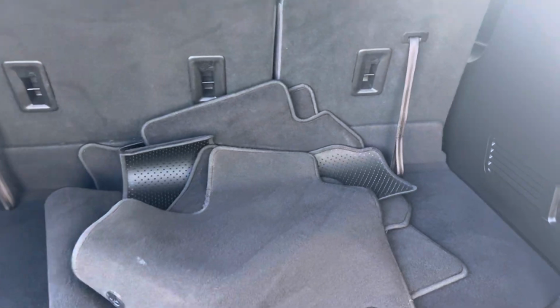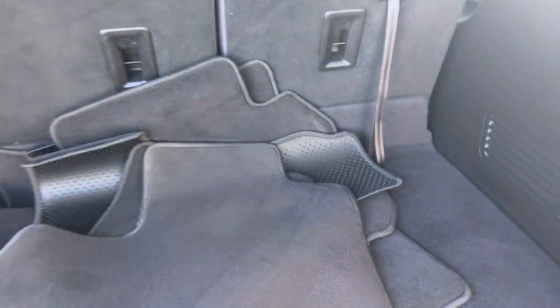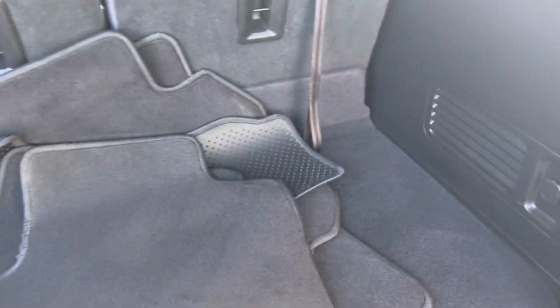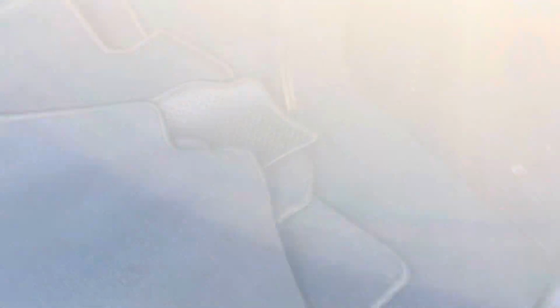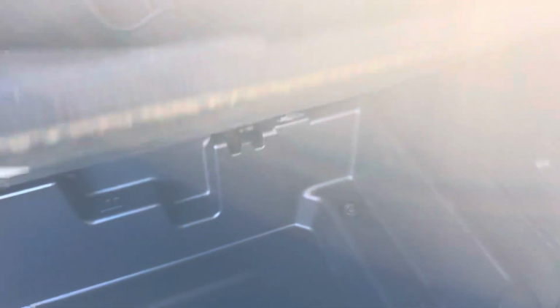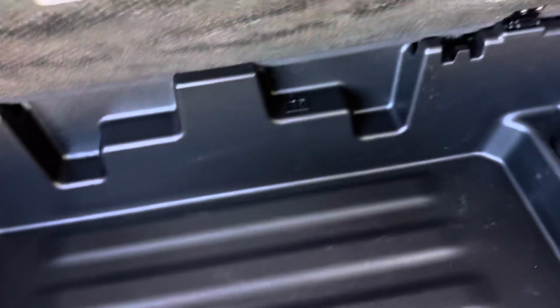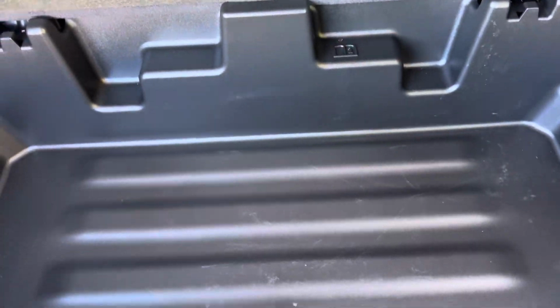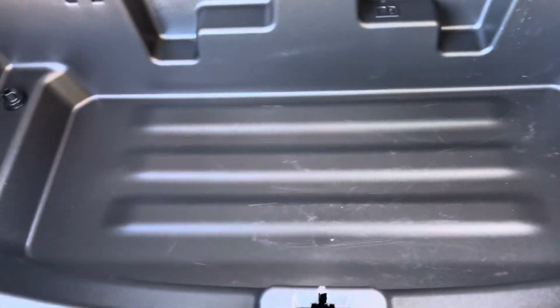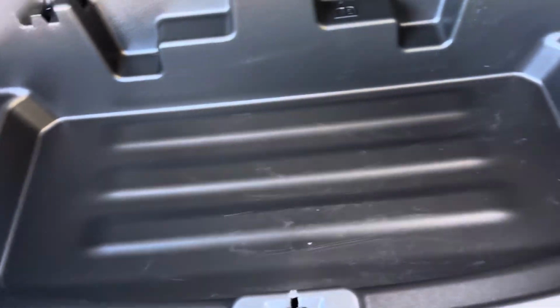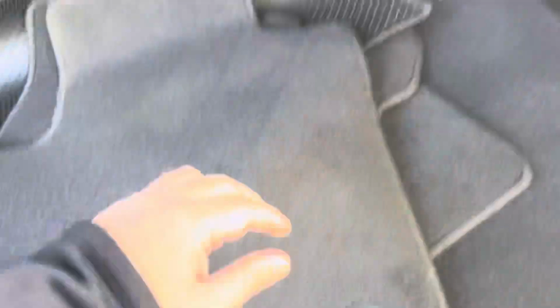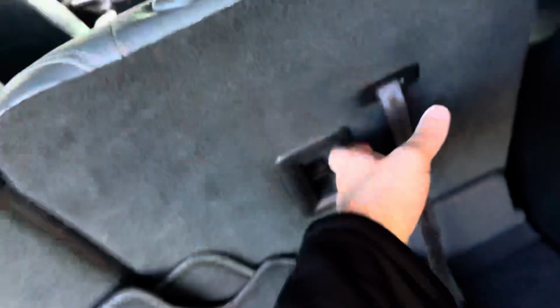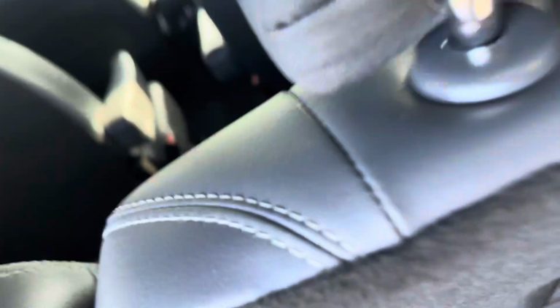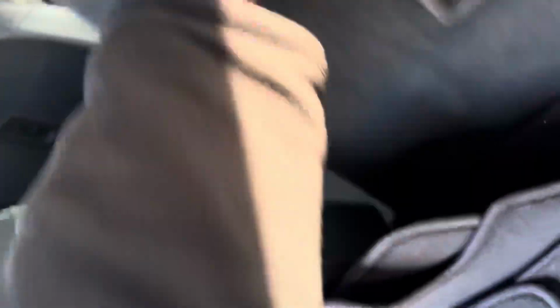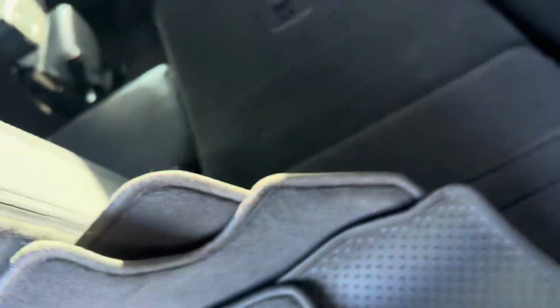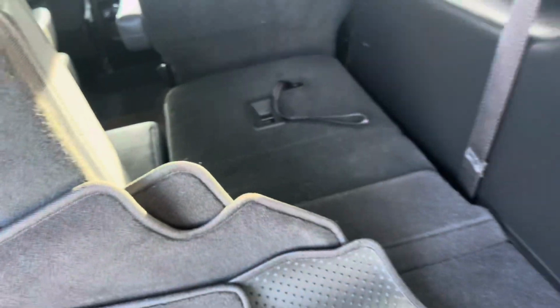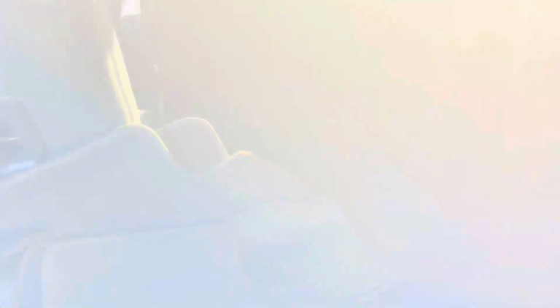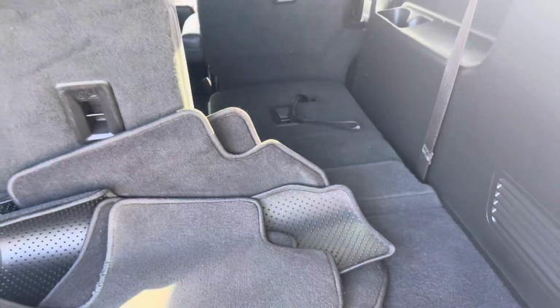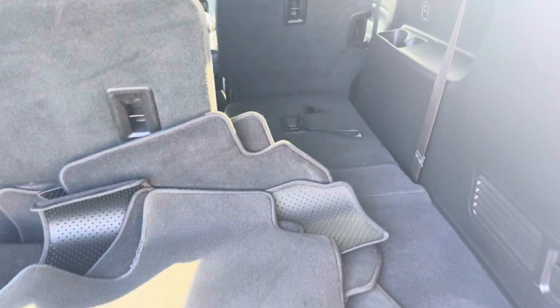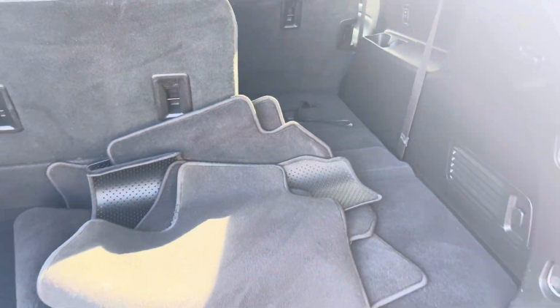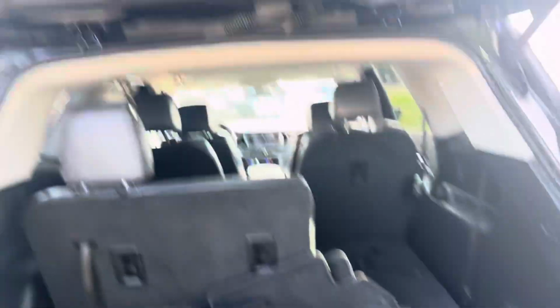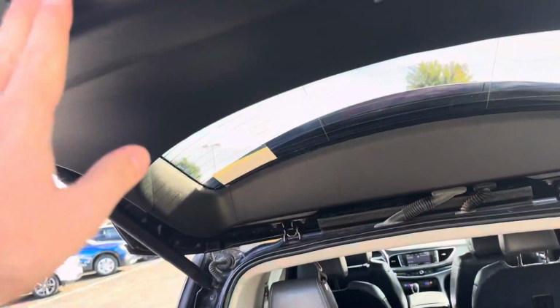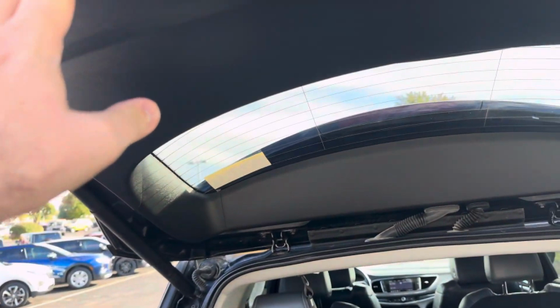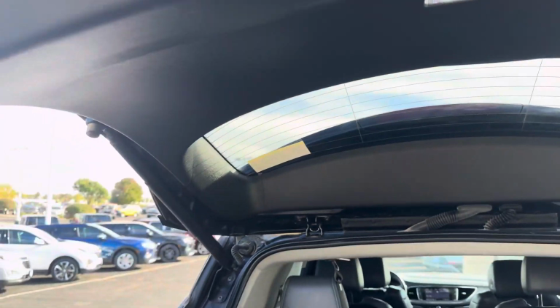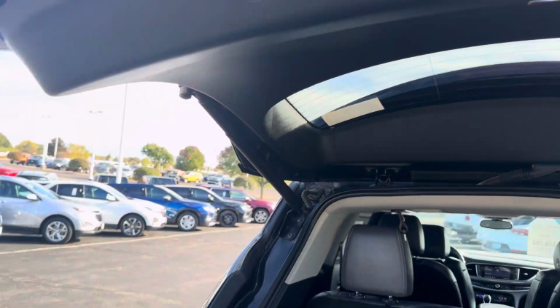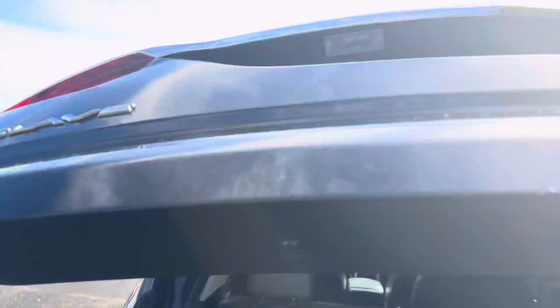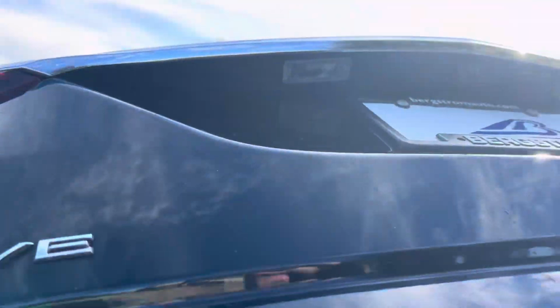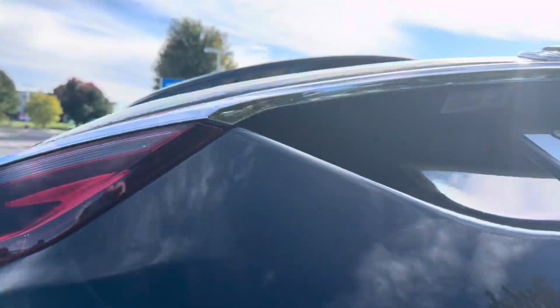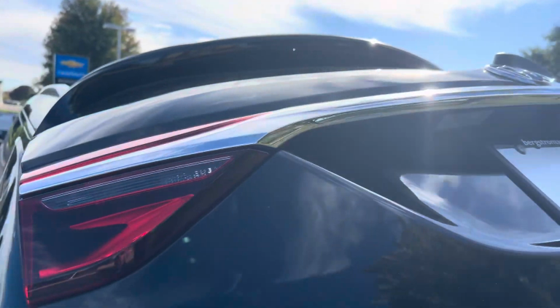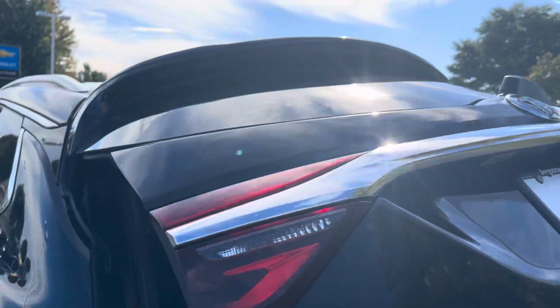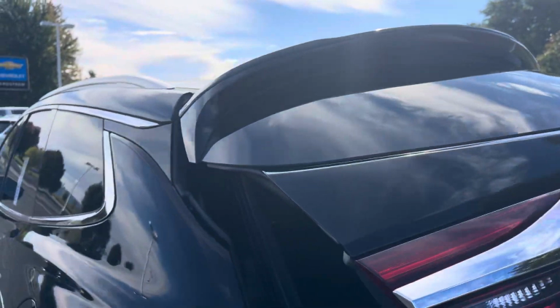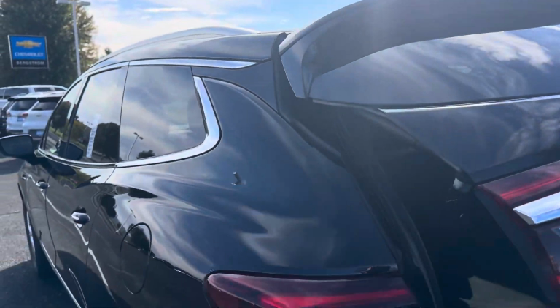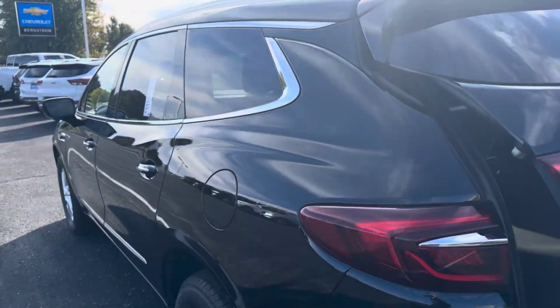I like how there's a lot of room in the Enclave — a big well down here to throw stuff in. The seats fold down nice and flat. You can close the liftgate, and it's got a rear window defrost and wiper.